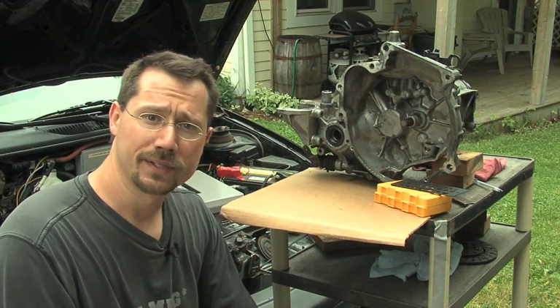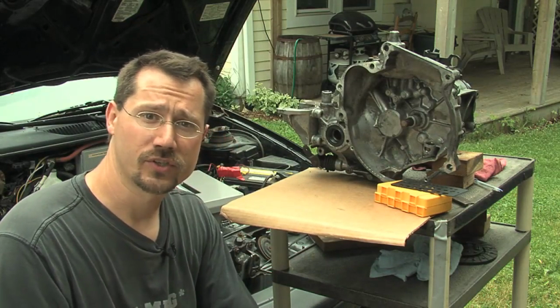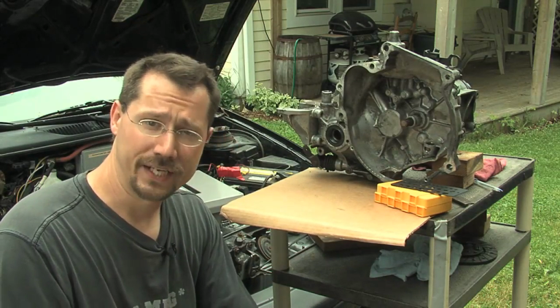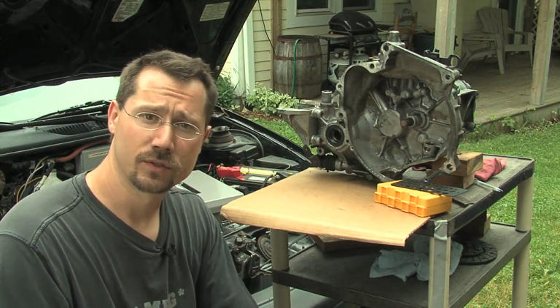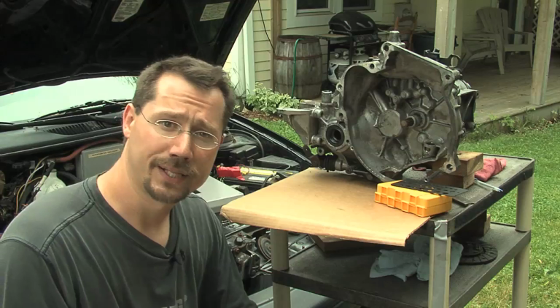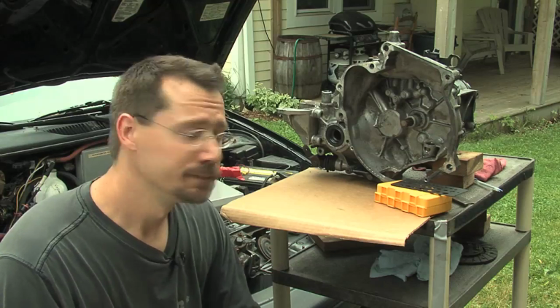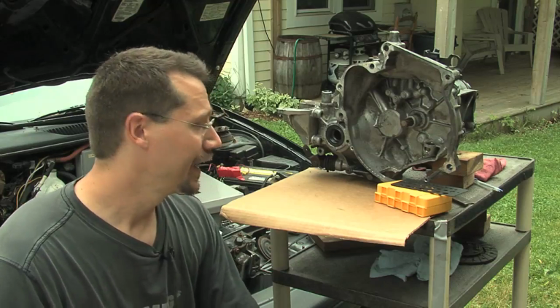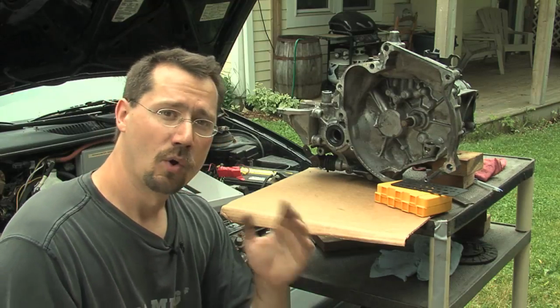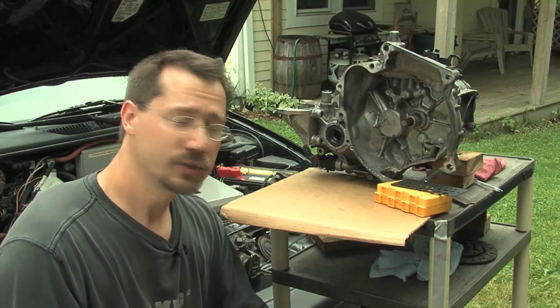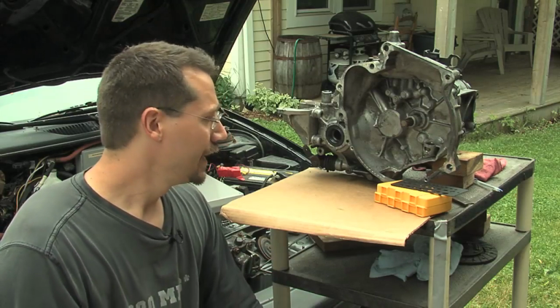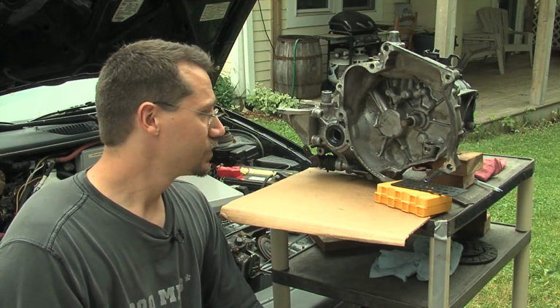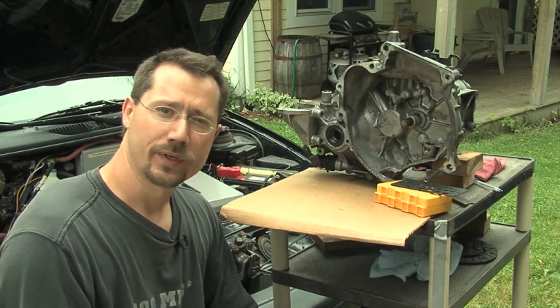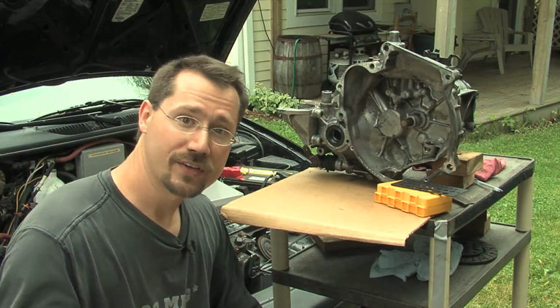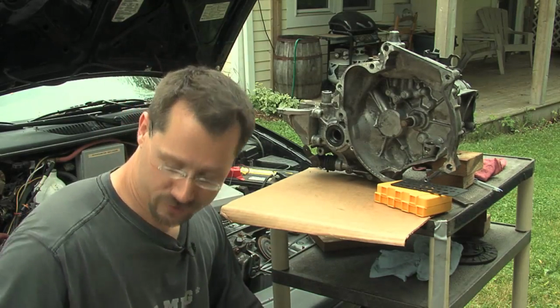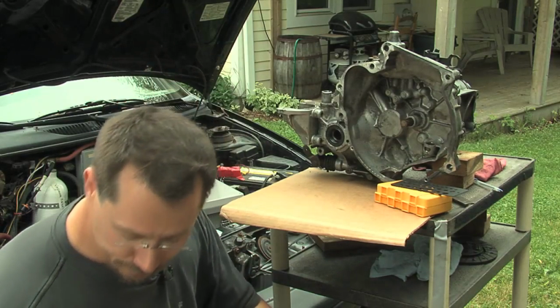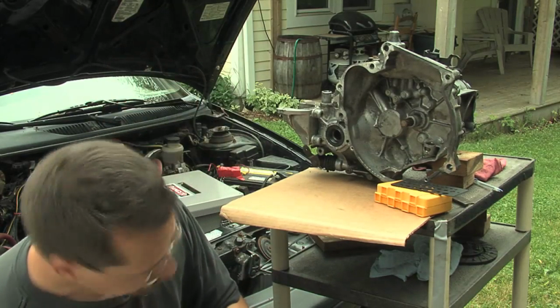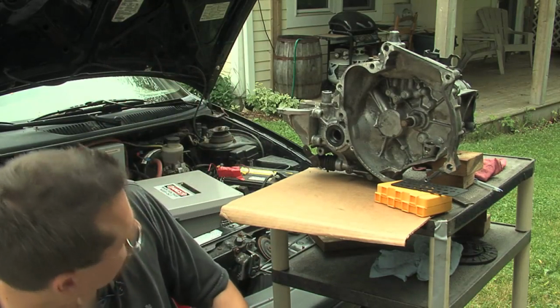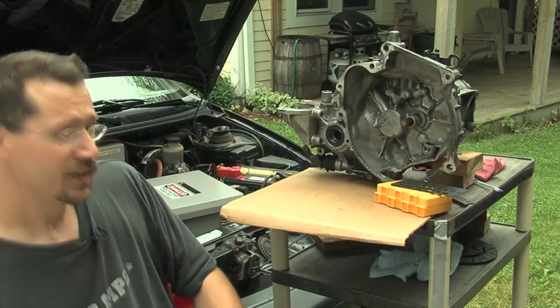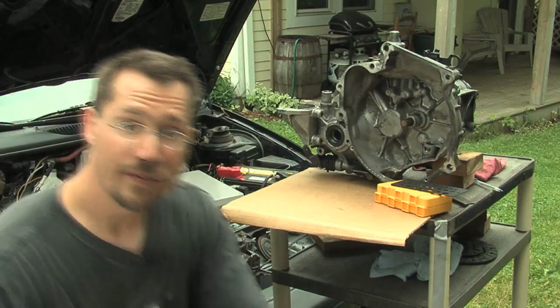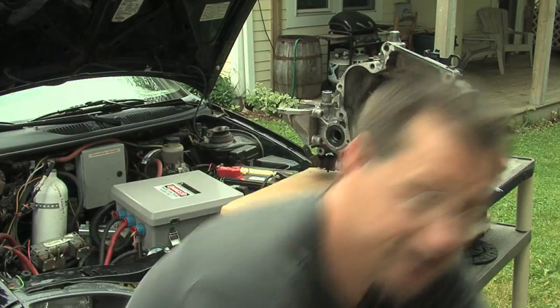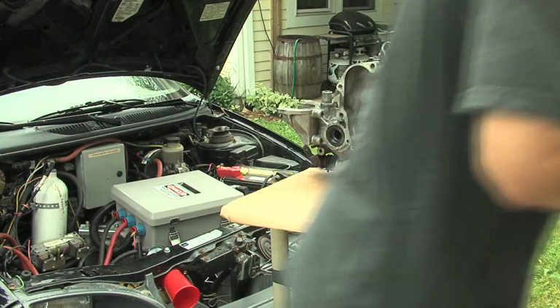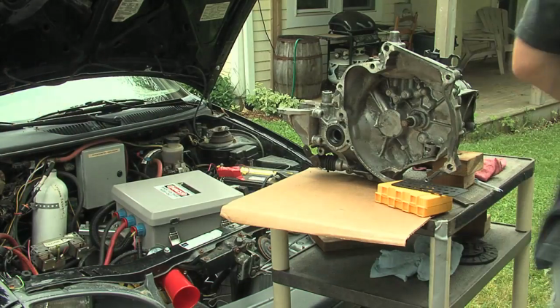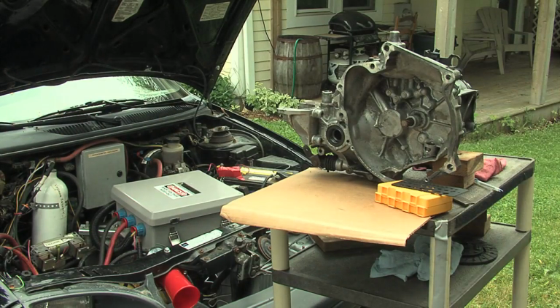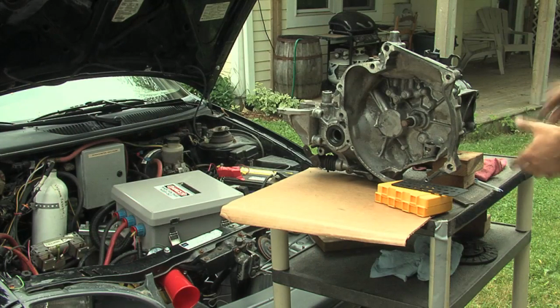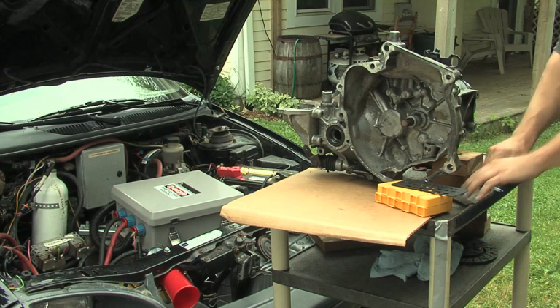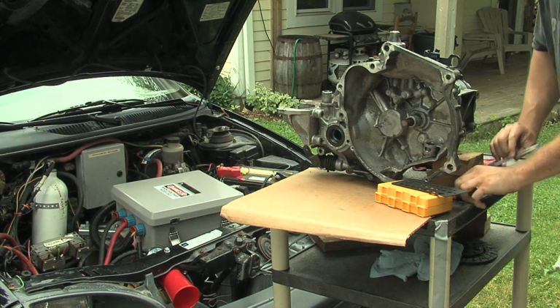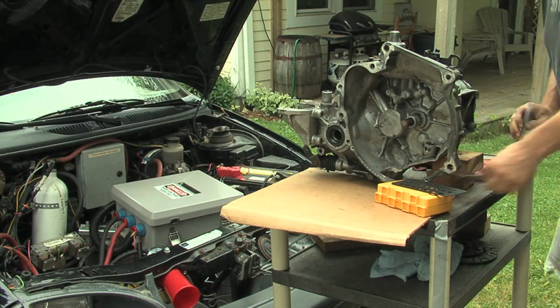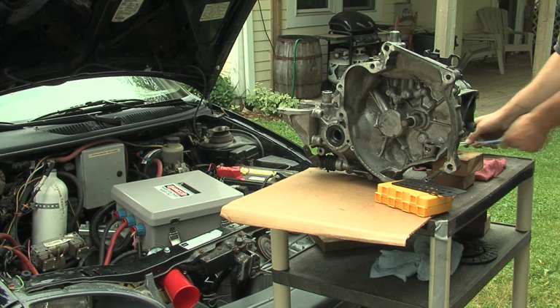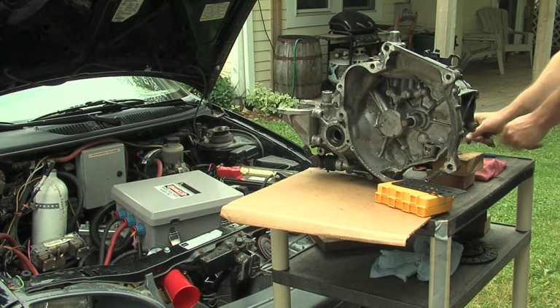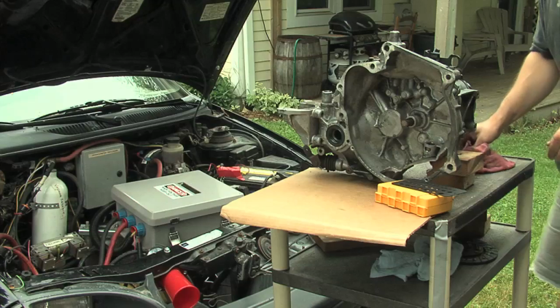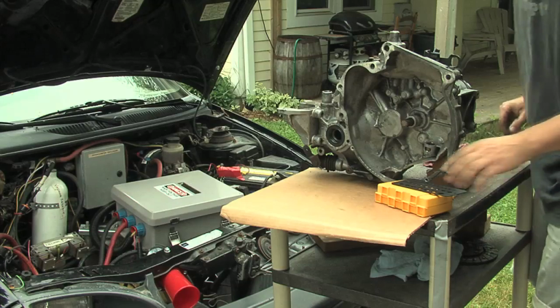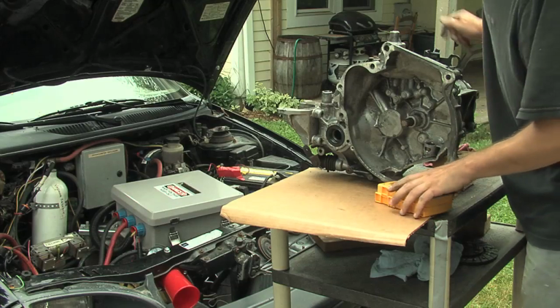But the one that we're going to build is just a plain piece of aluminum plate, and what we'll do is we're just going to trace out the transmission. For that we're going to need a pen, a marker, or a pencil — just something to trace this thing out.